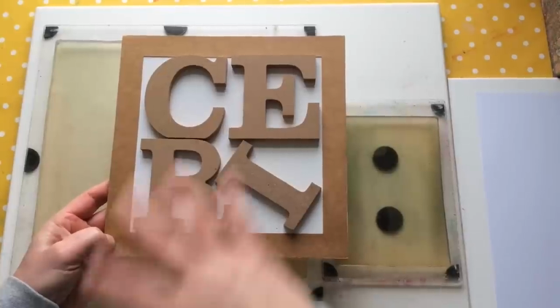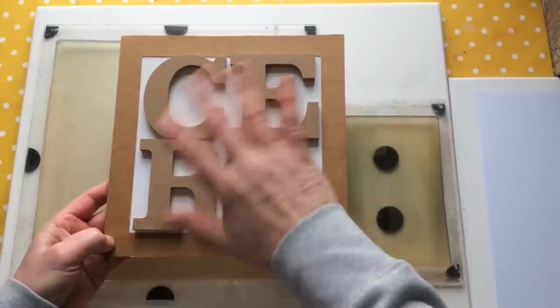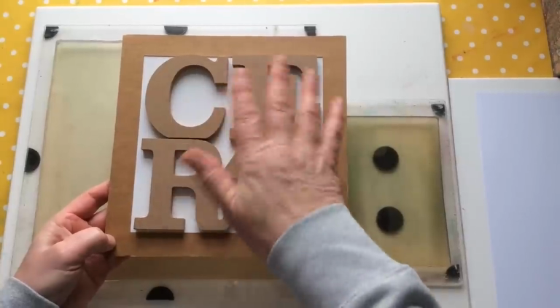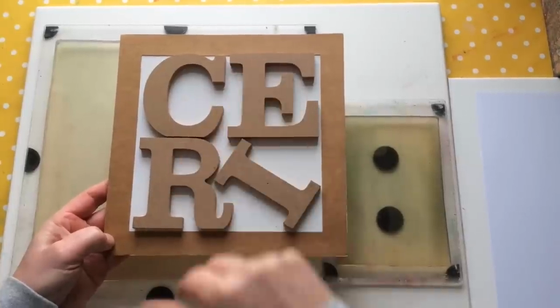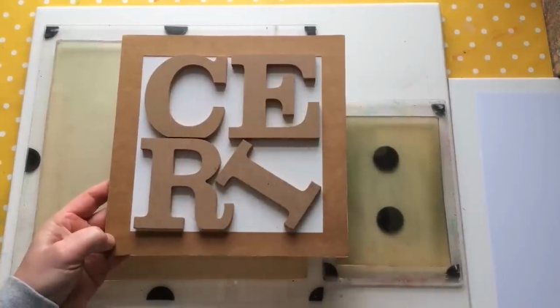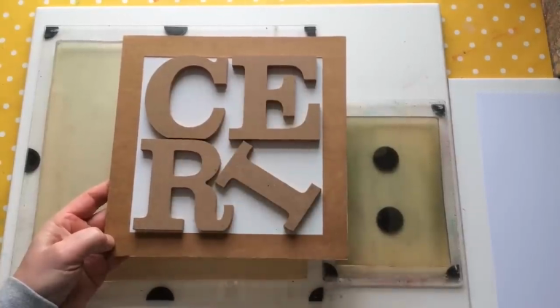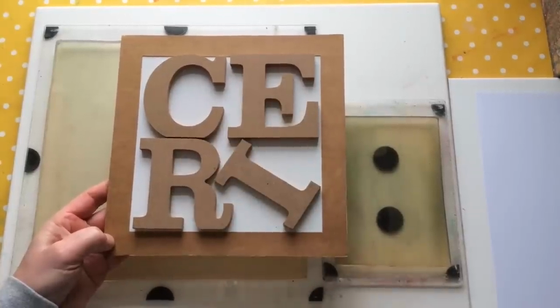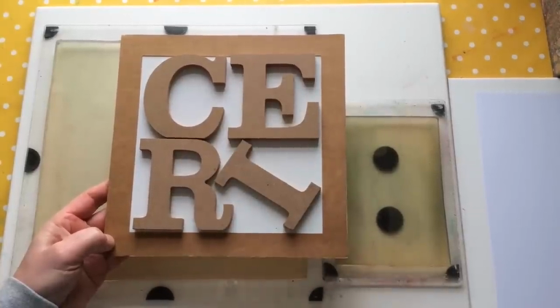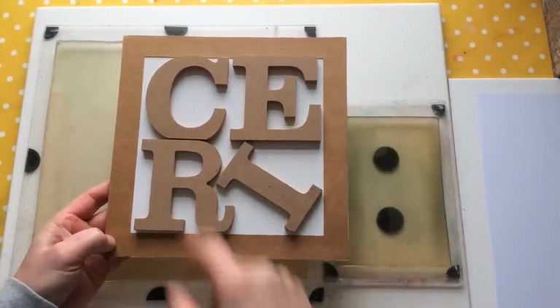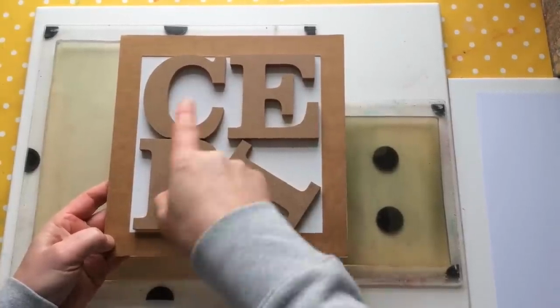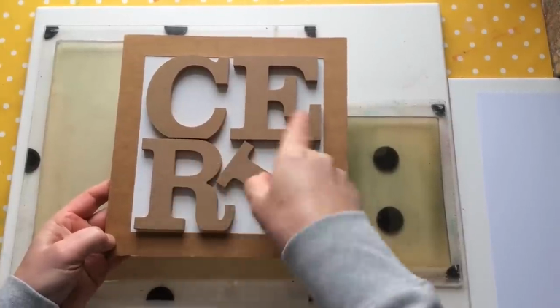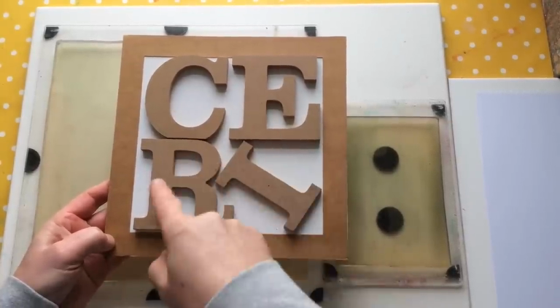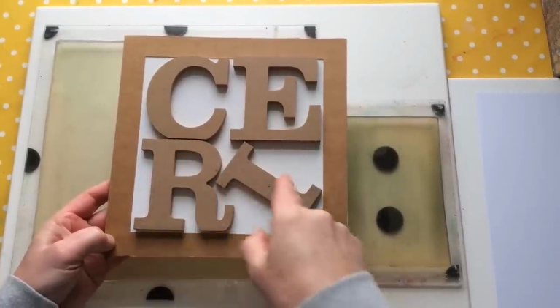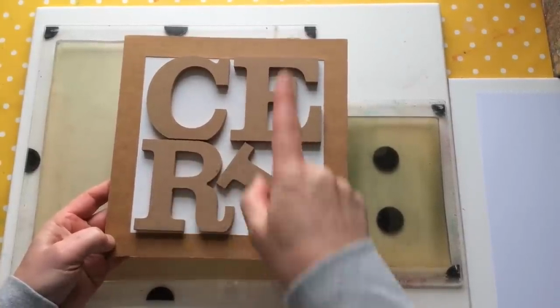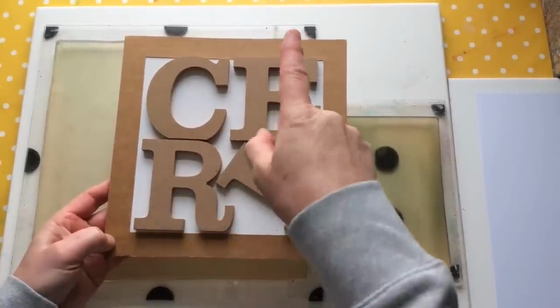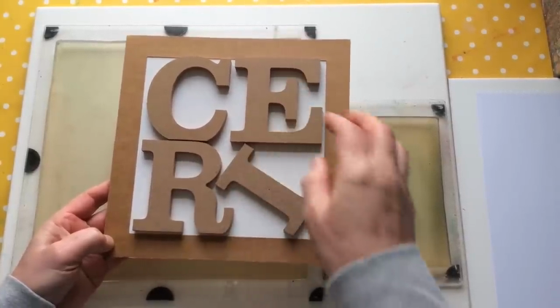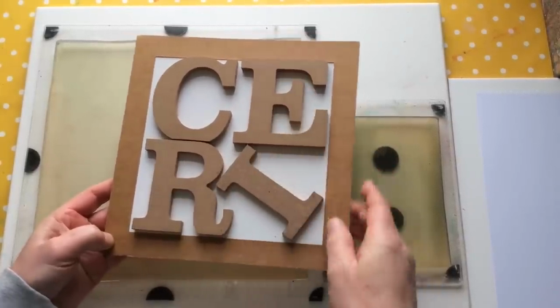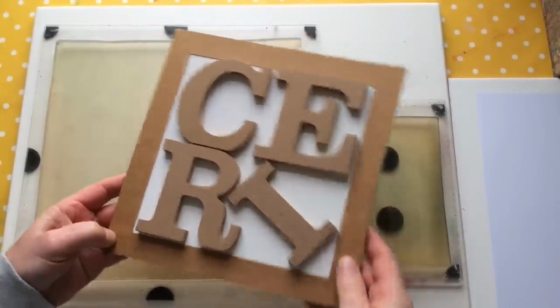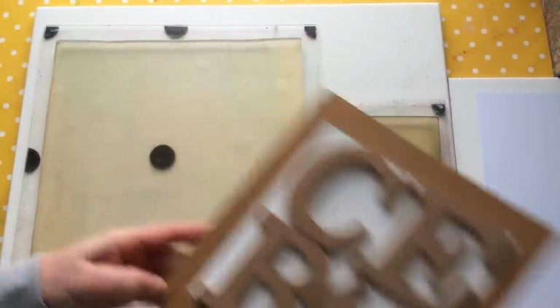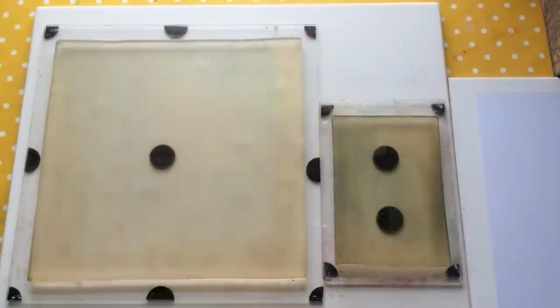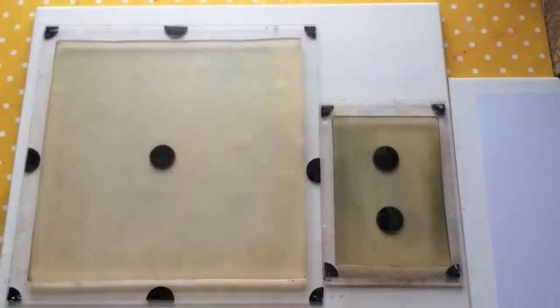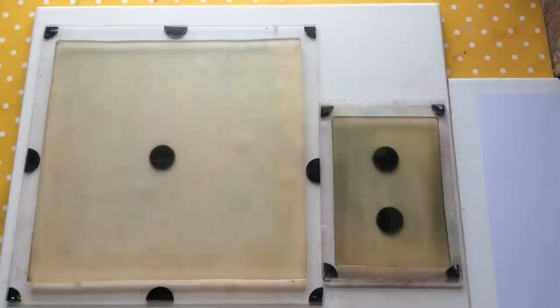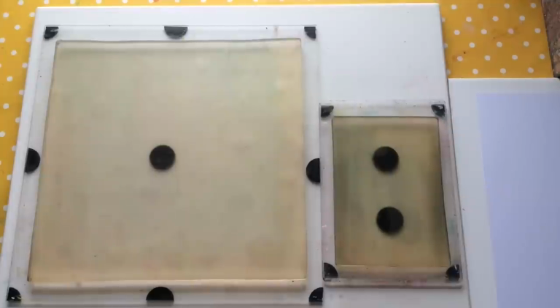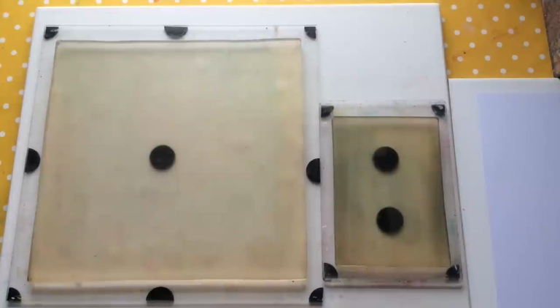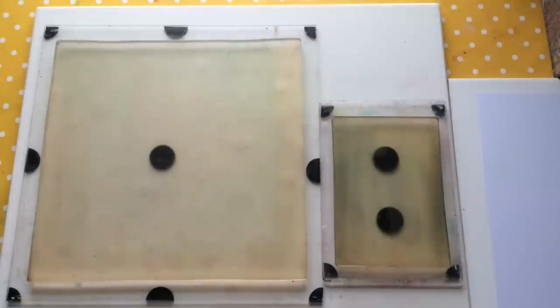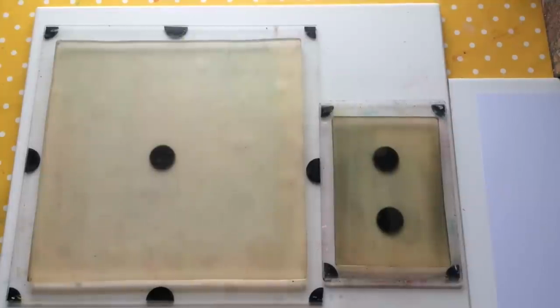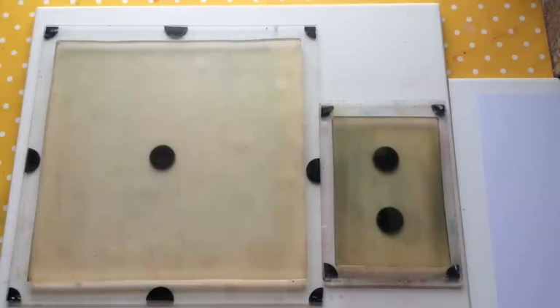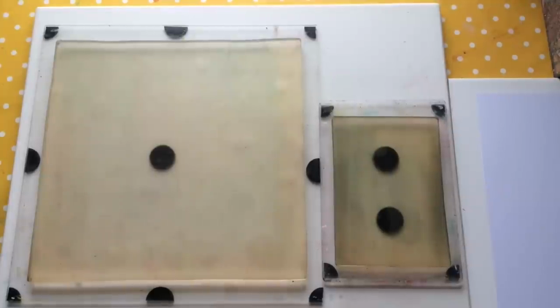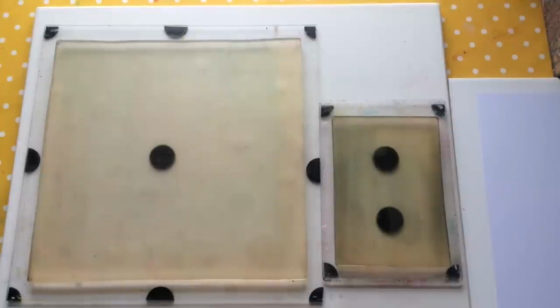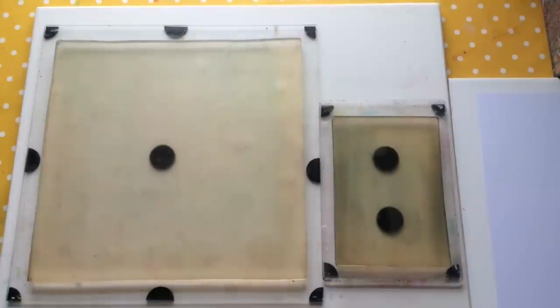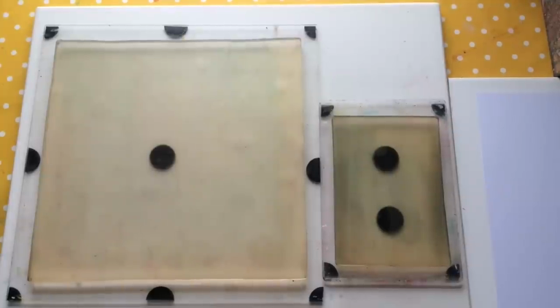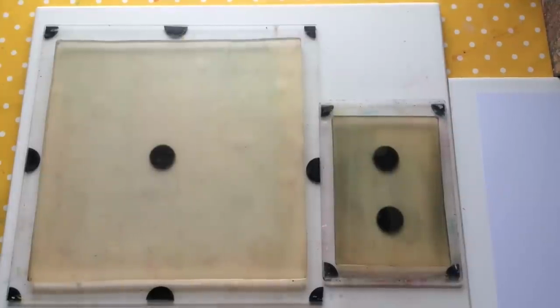Hello everyone, Ceri the Crafter here — that's C-E-R-I the Crafter — and I'm here with another introduction to one of my stencil designs.